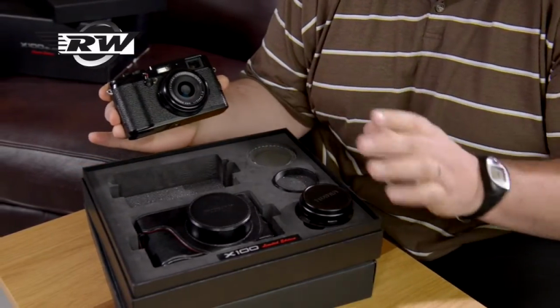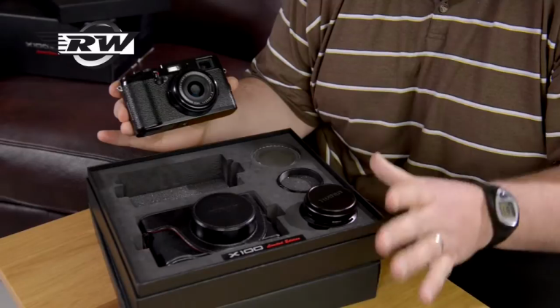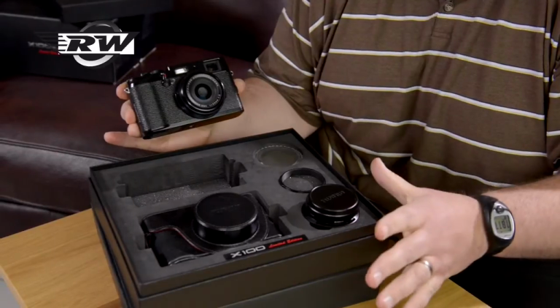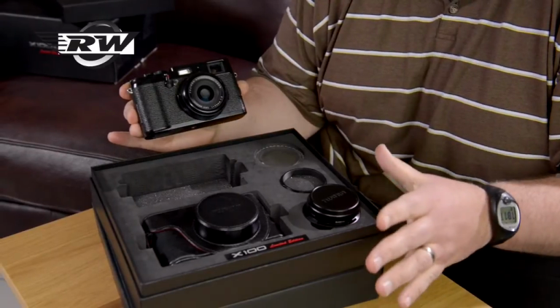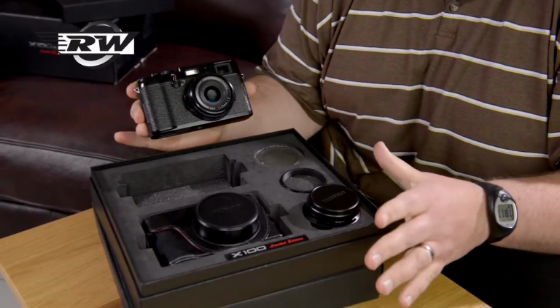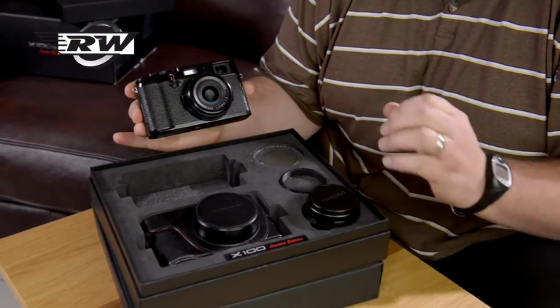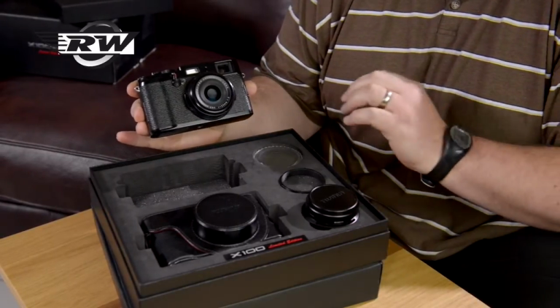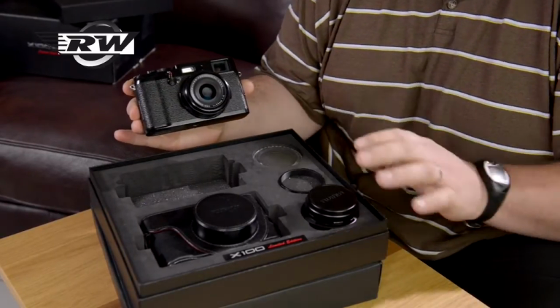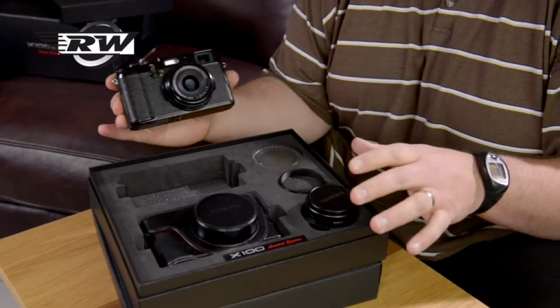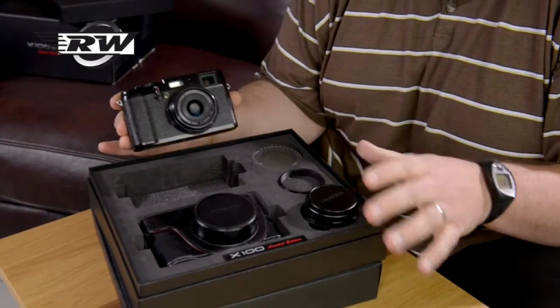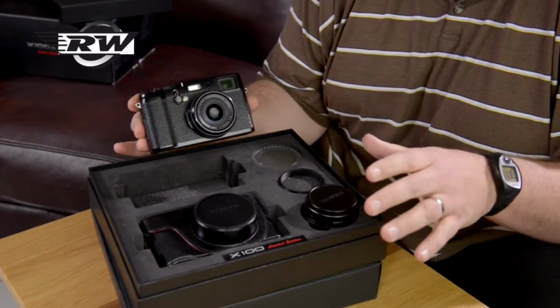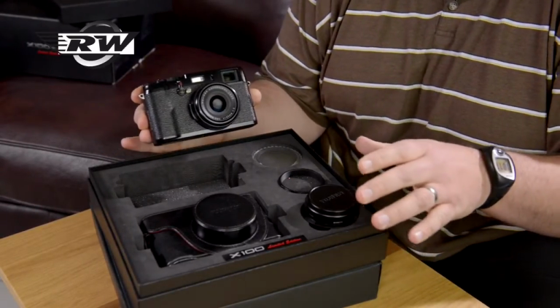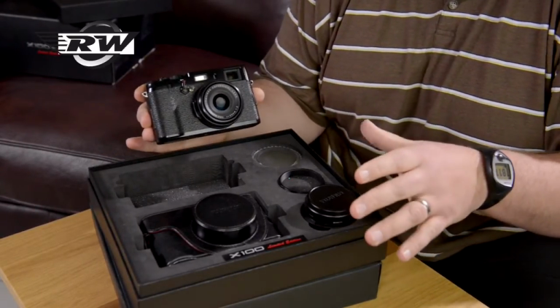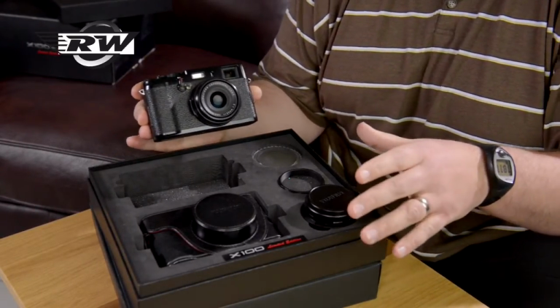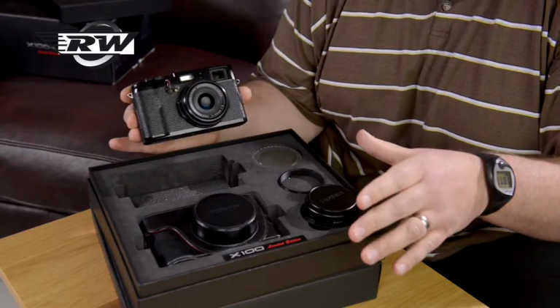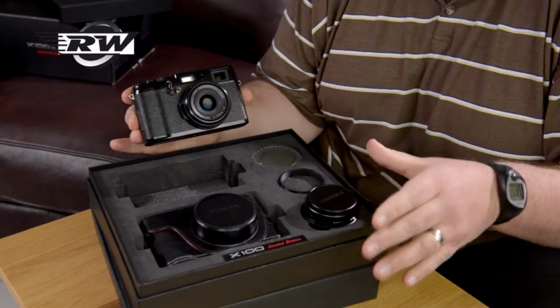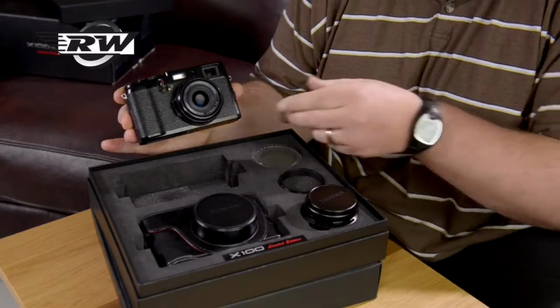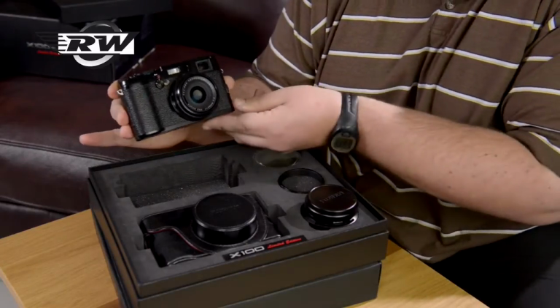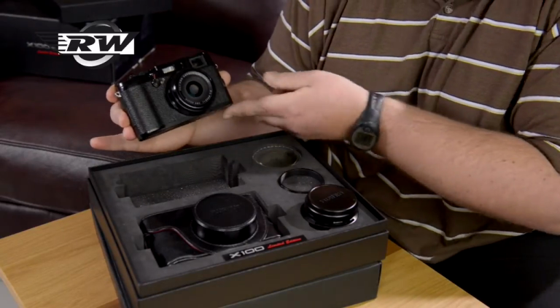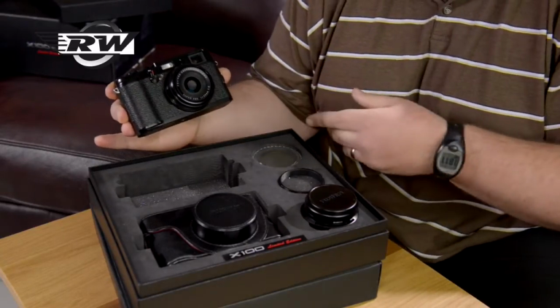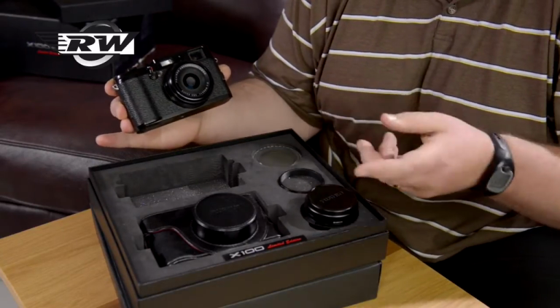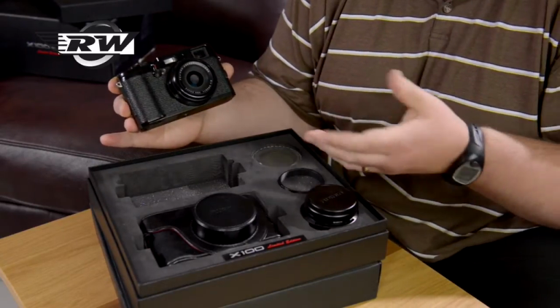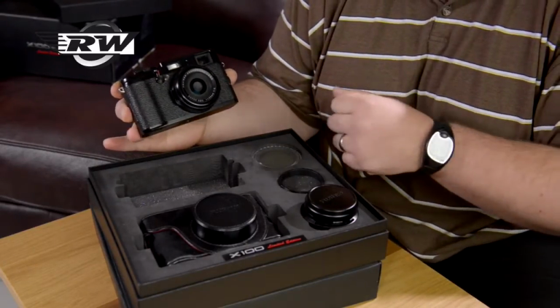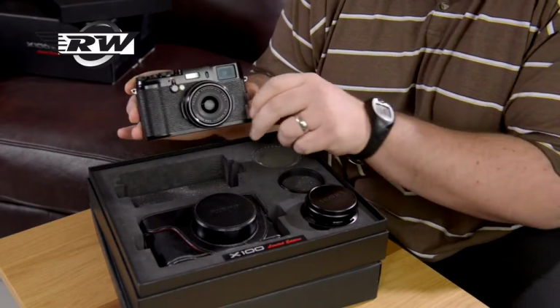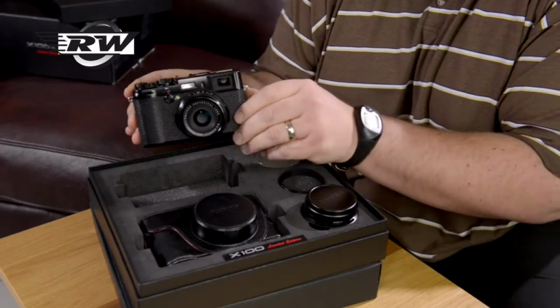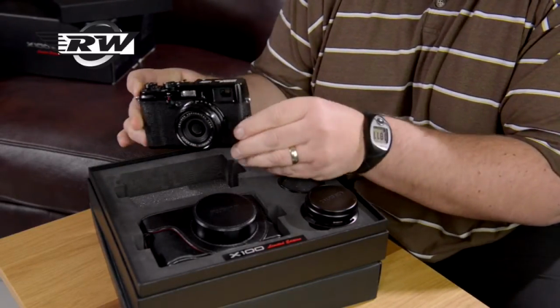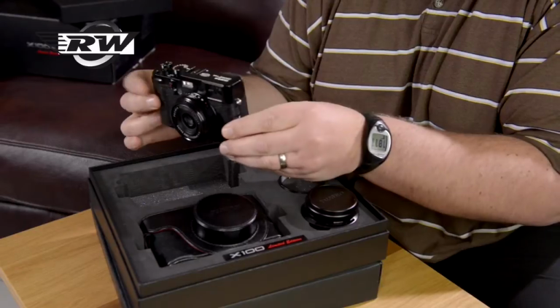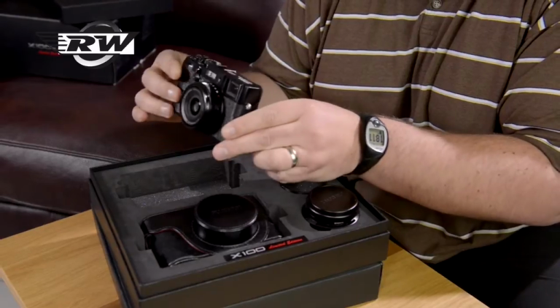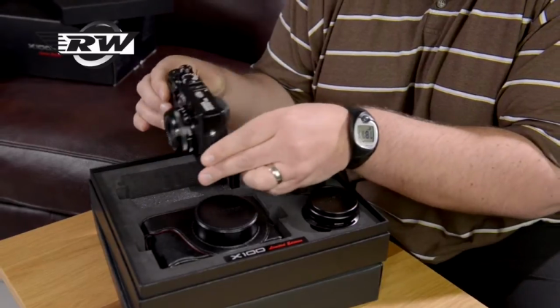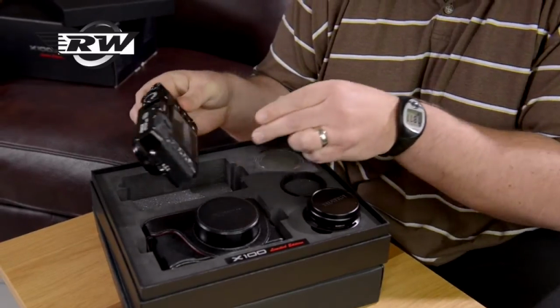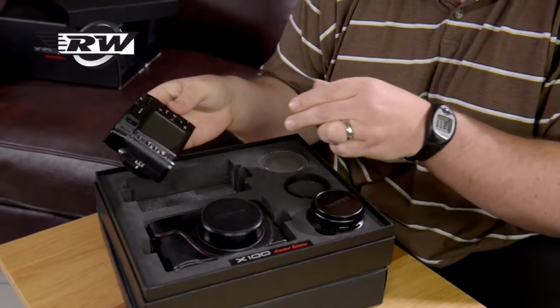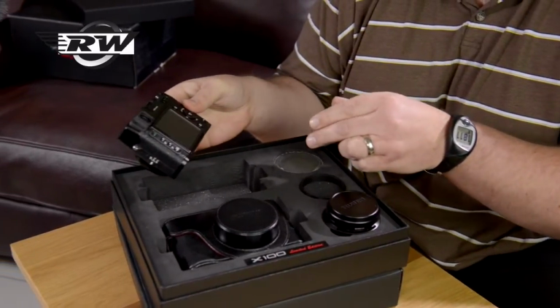Every single one that we sell is pristine and unopened — when you buy it, you're the first person to open it. This one, despite being around dealers, has been handled and you can see it's absolutely beautiful.